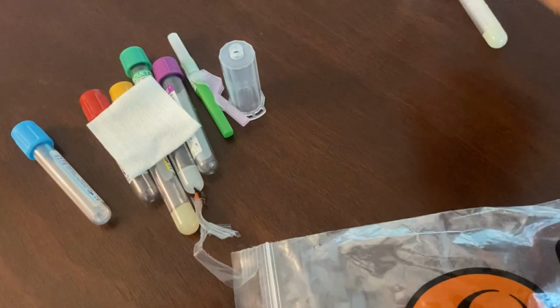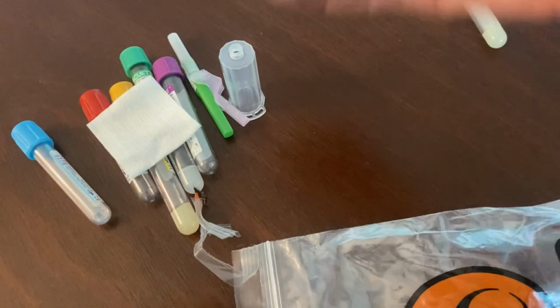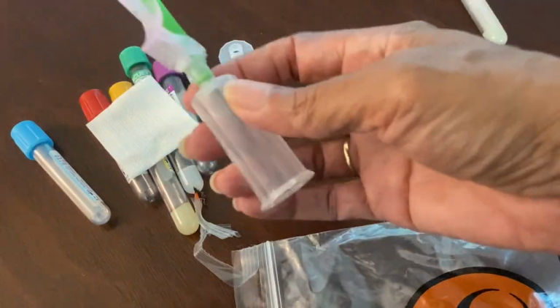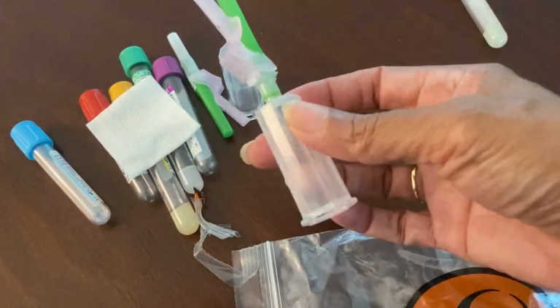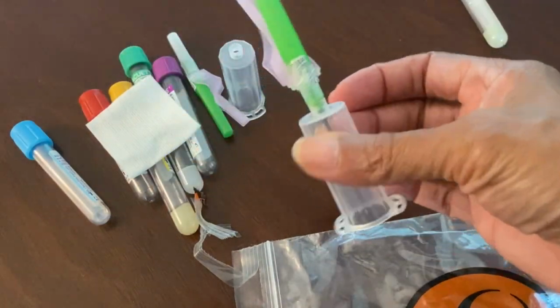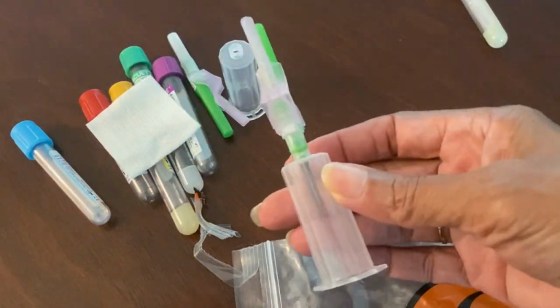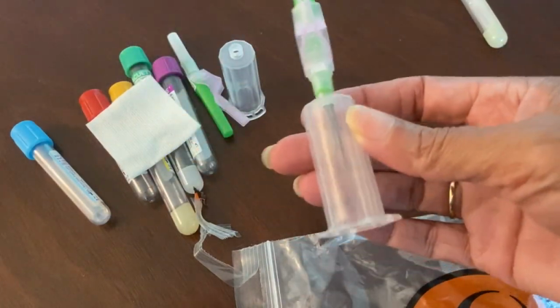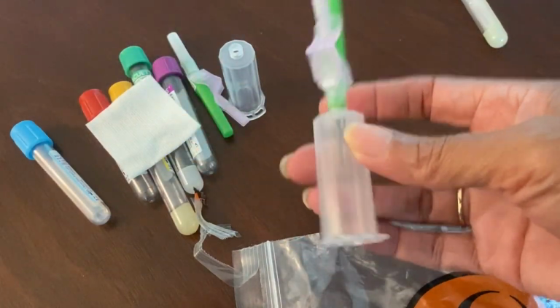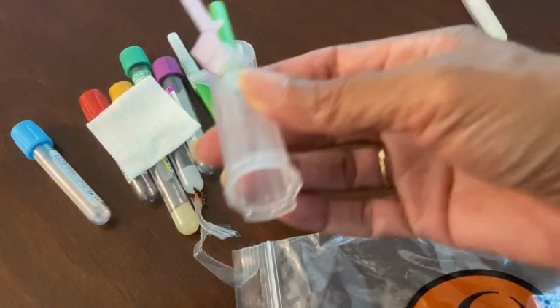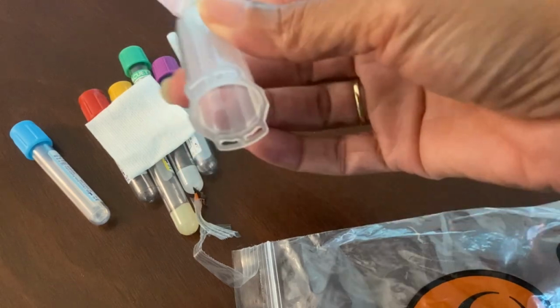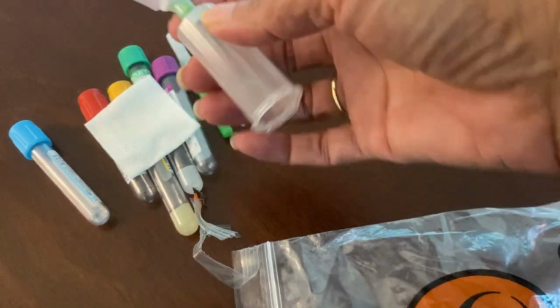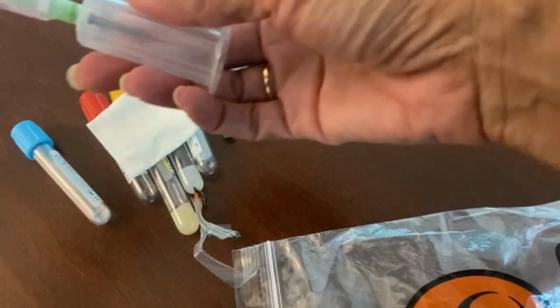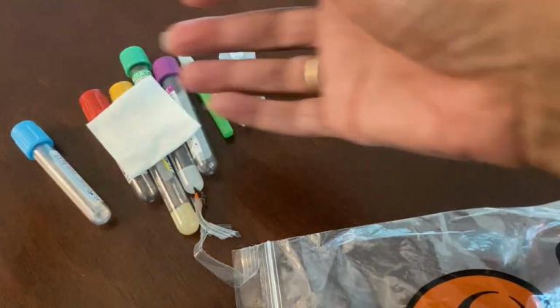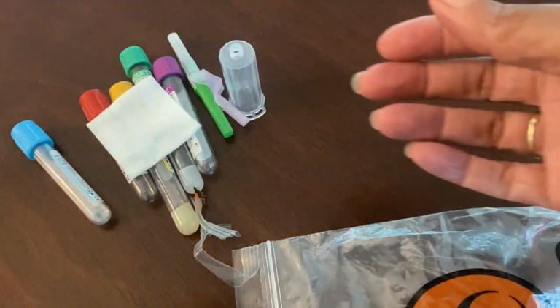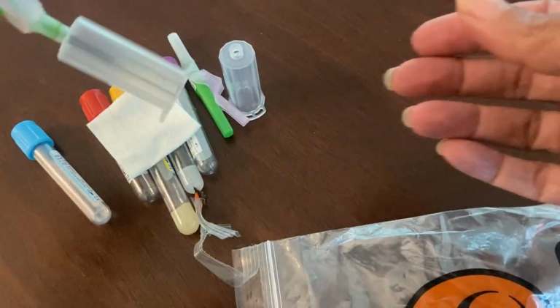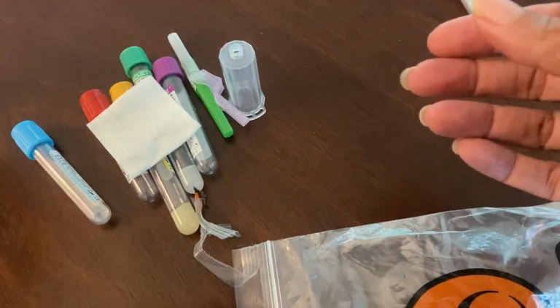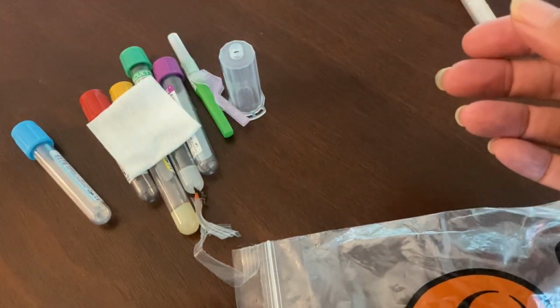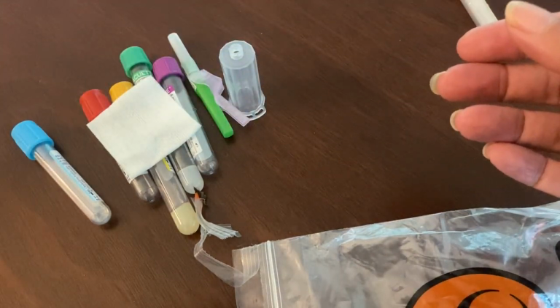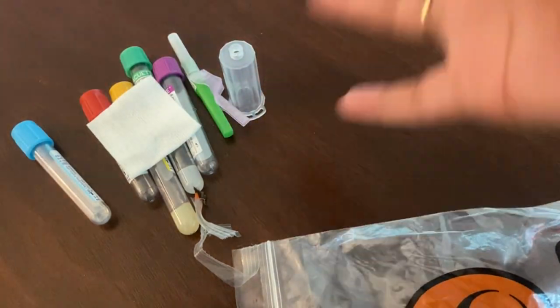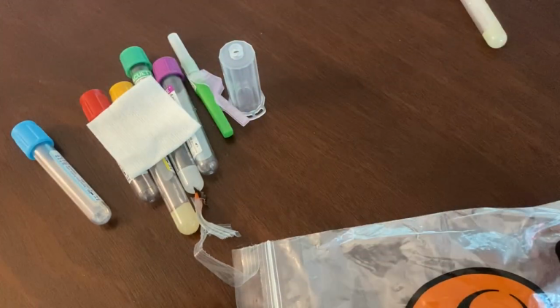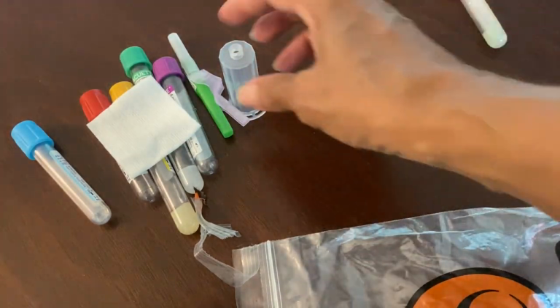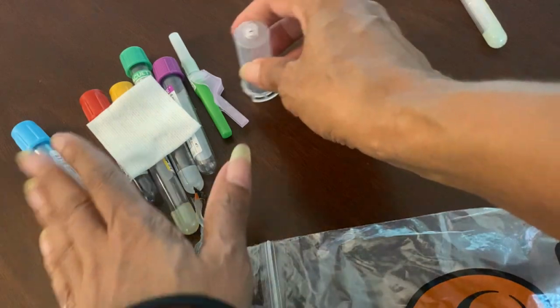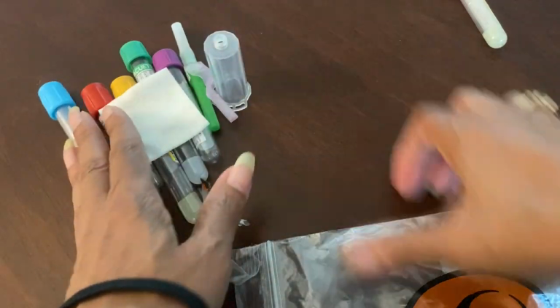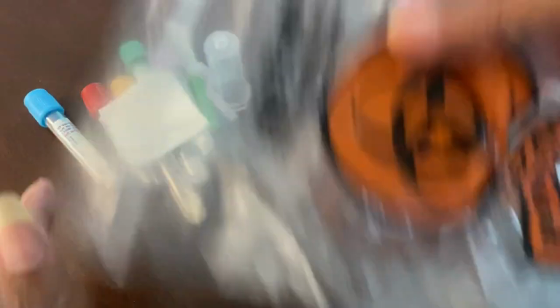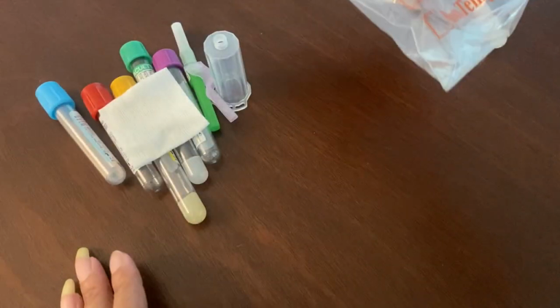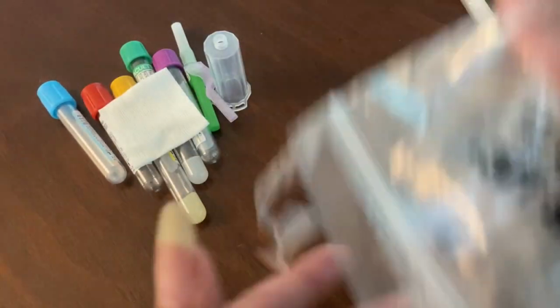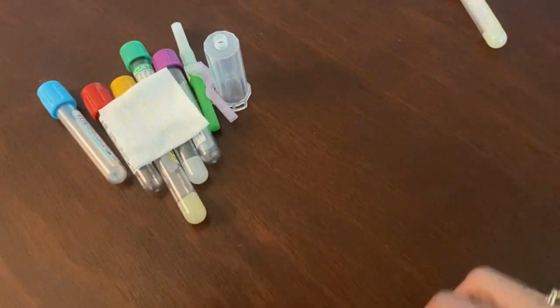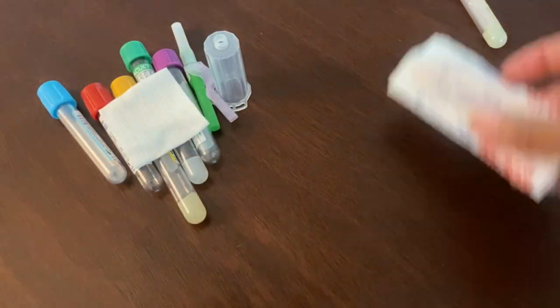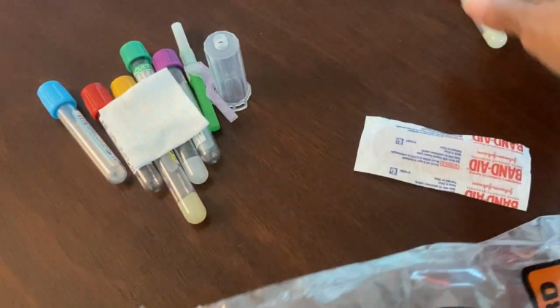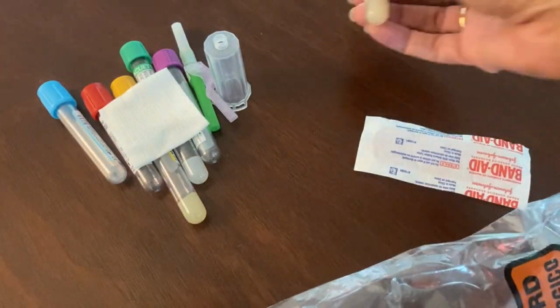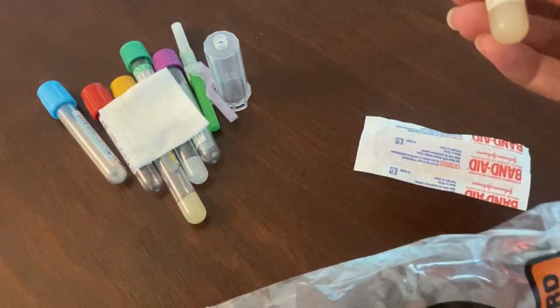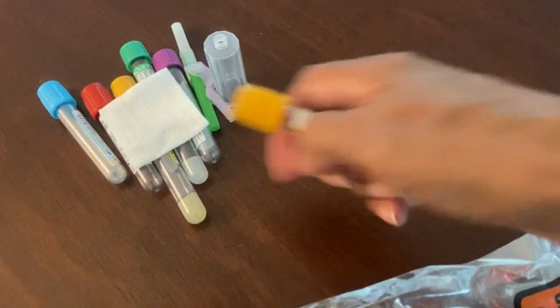The reason I have this out is because I have played around with this needle so much that I know it is contaminated. Because I'm going to do a quick stick, I don't want to use this one — that one's for show. I'm going to use the one out of this bag to show you guys the stick.